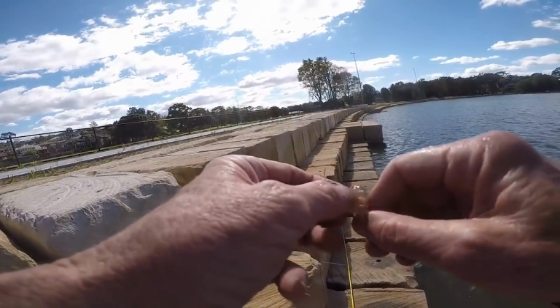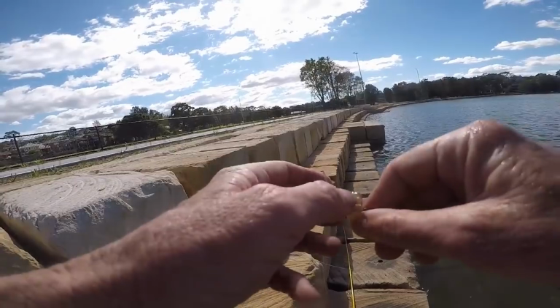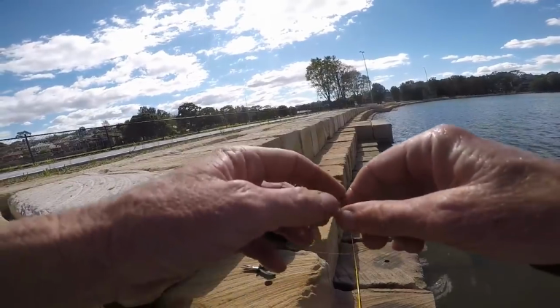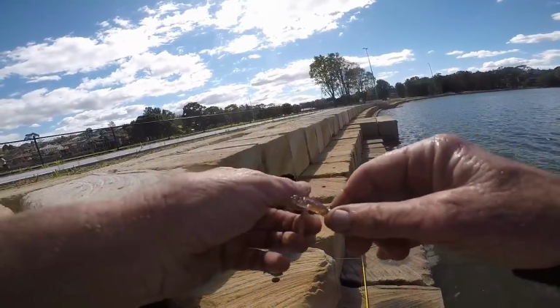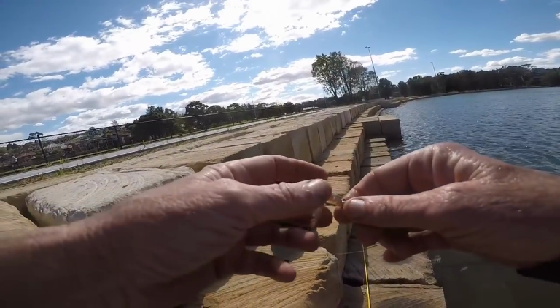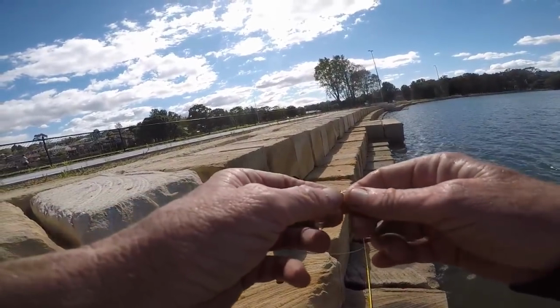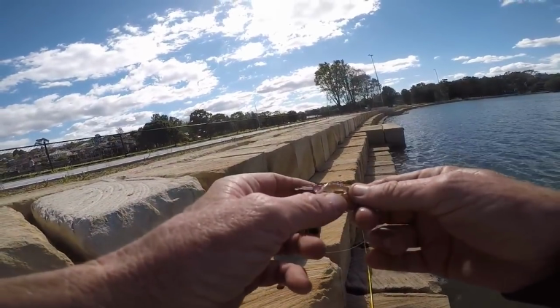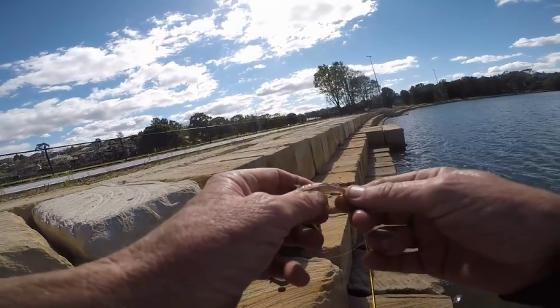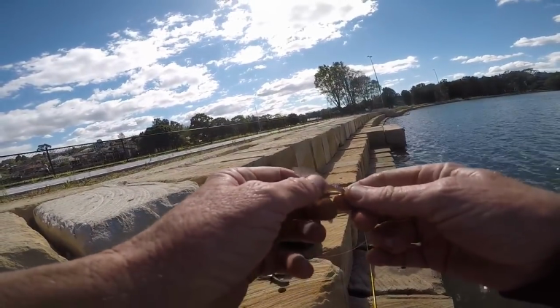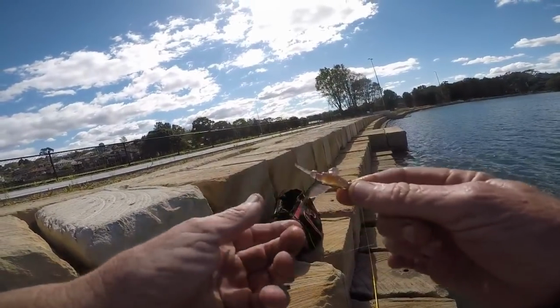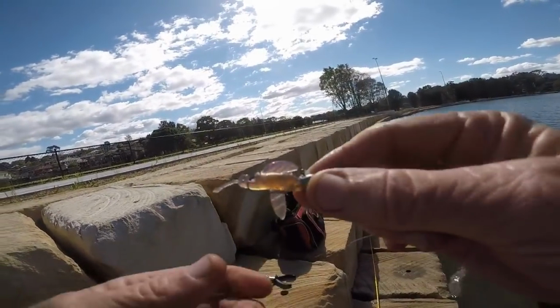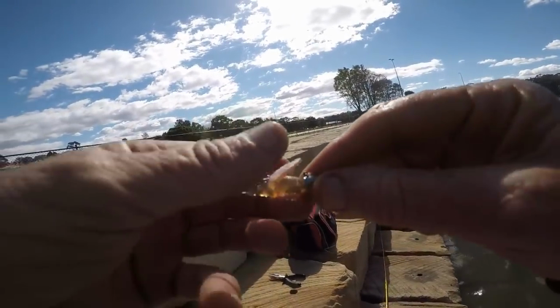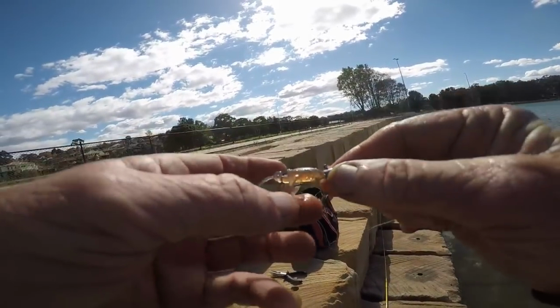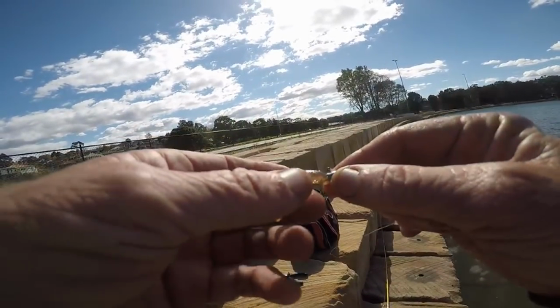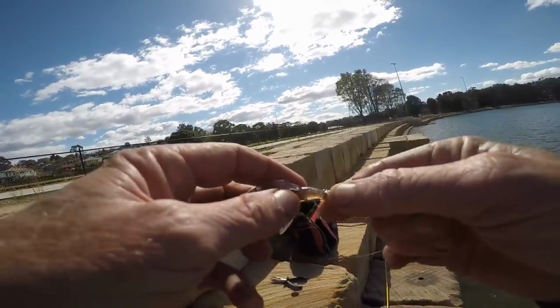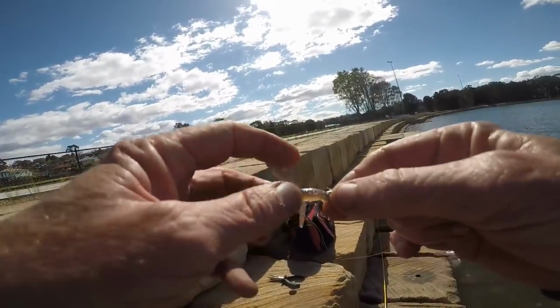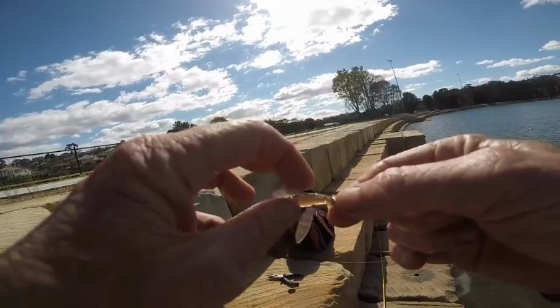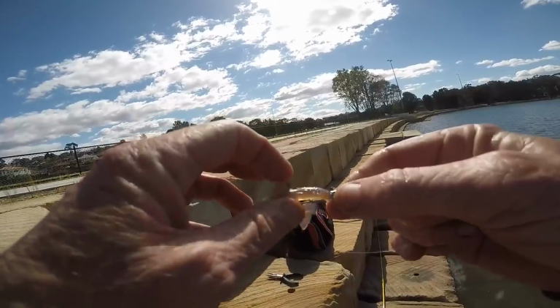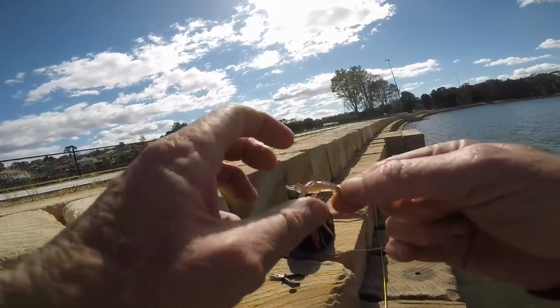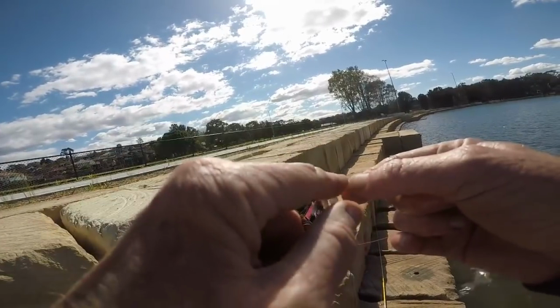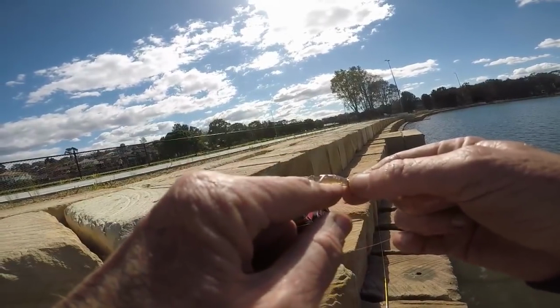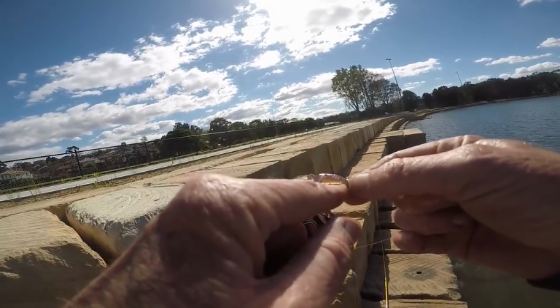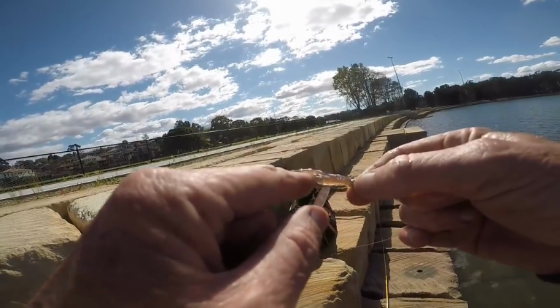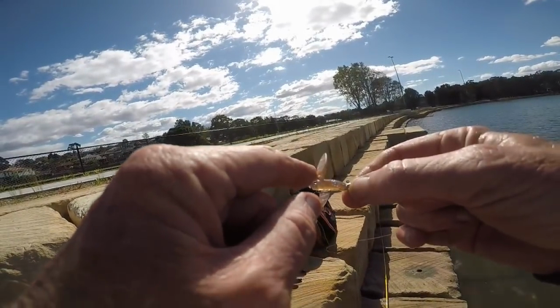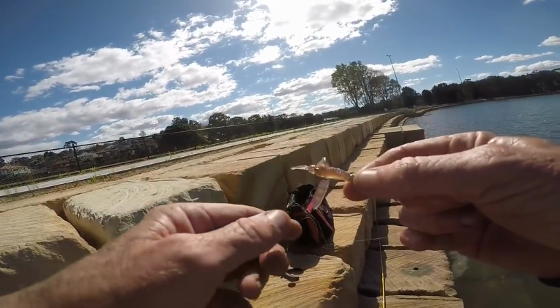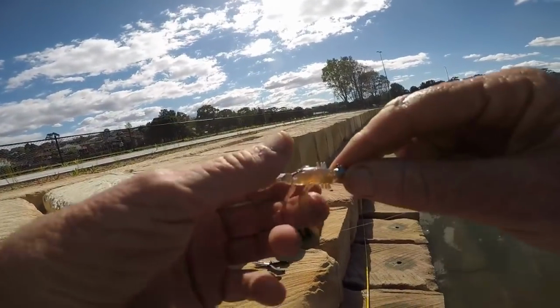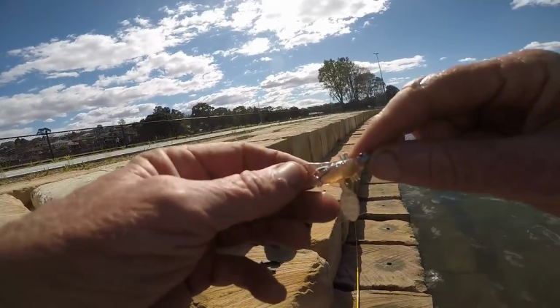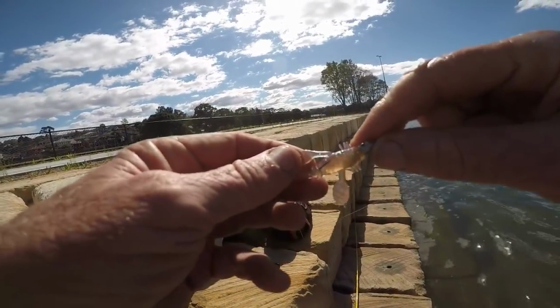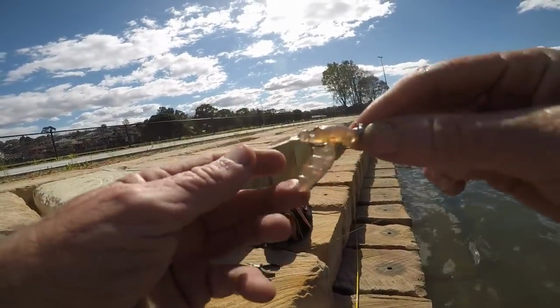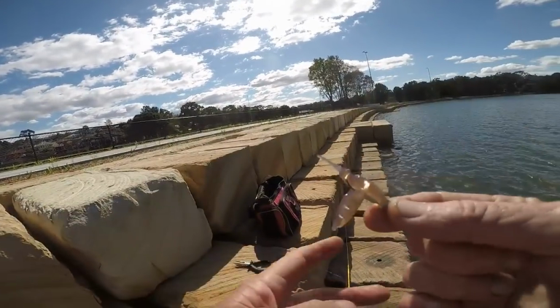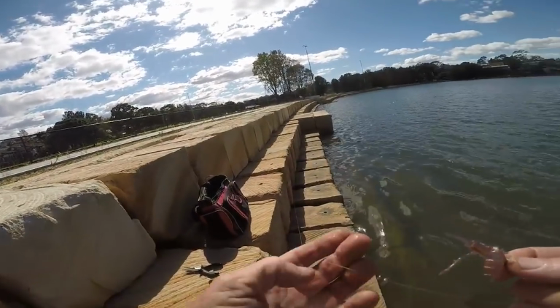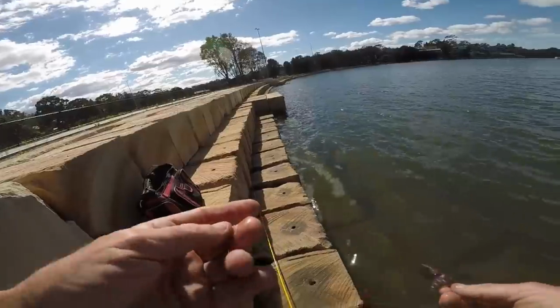That's the rig — just a magic little setup. See, I'm not in it, I'm through it, out of it and then back in it. Nice.